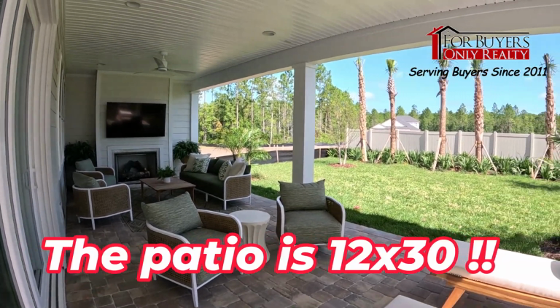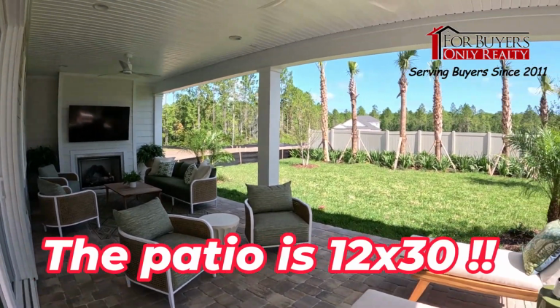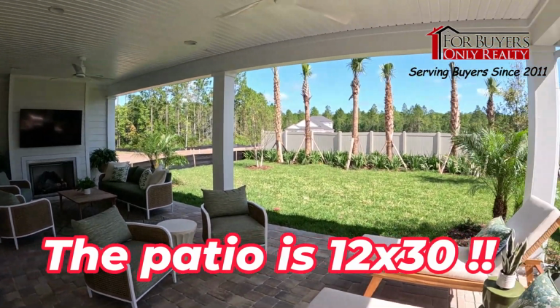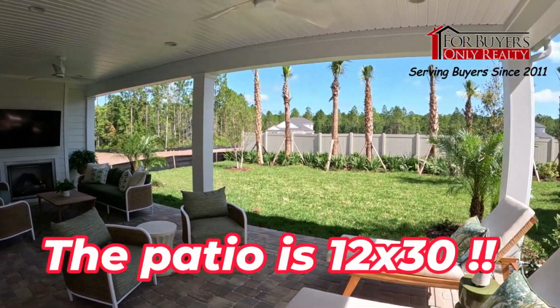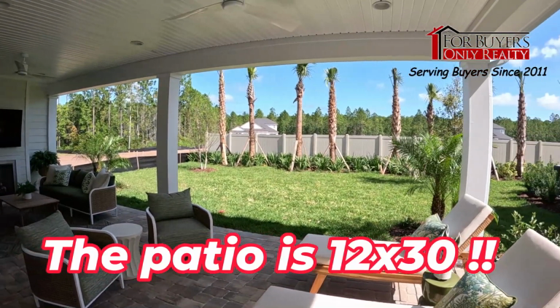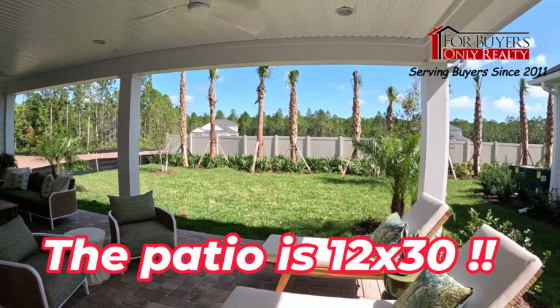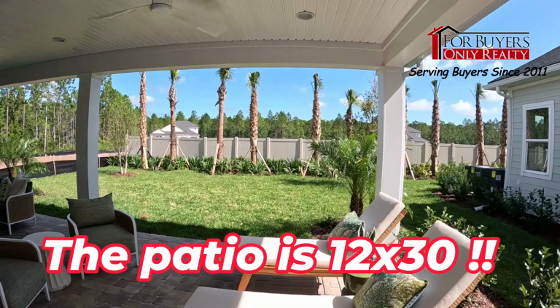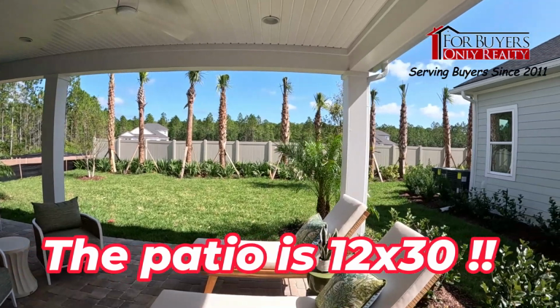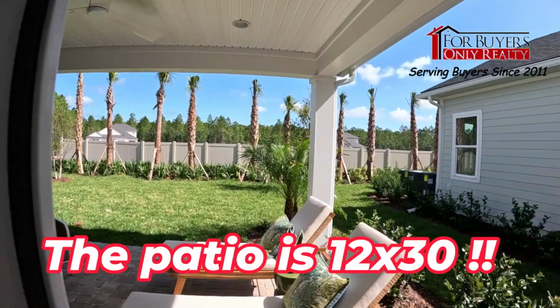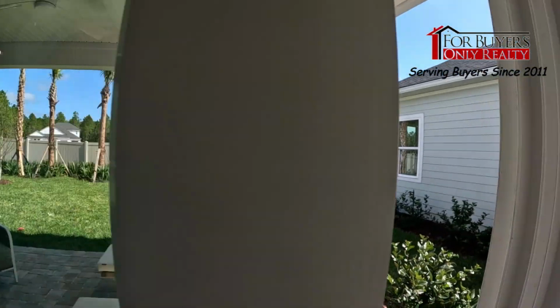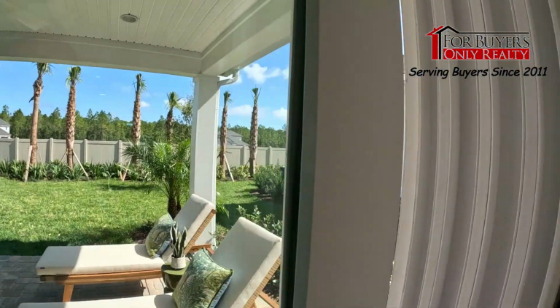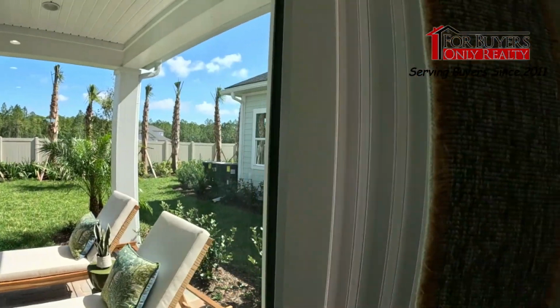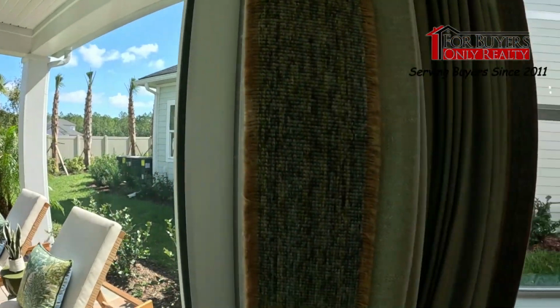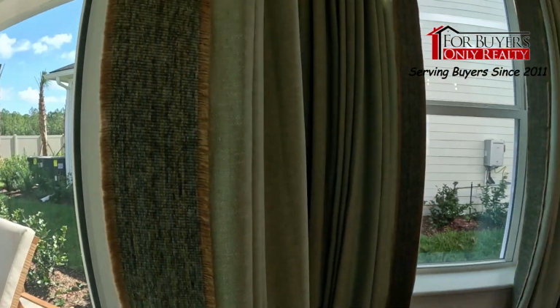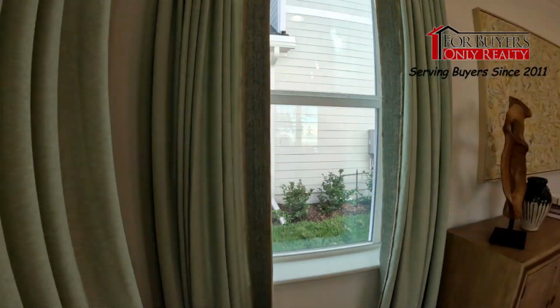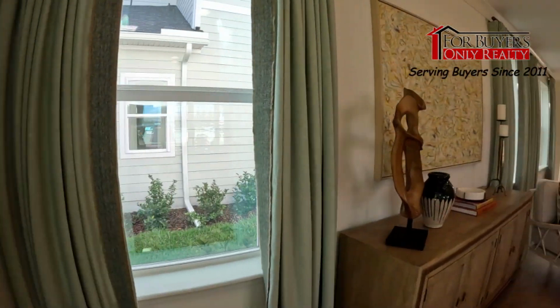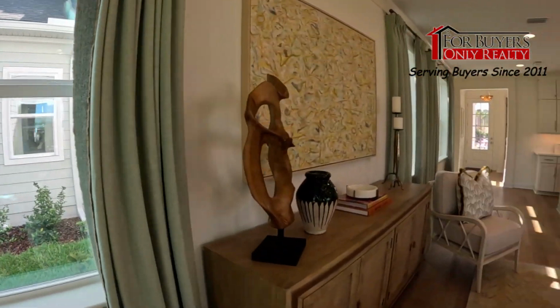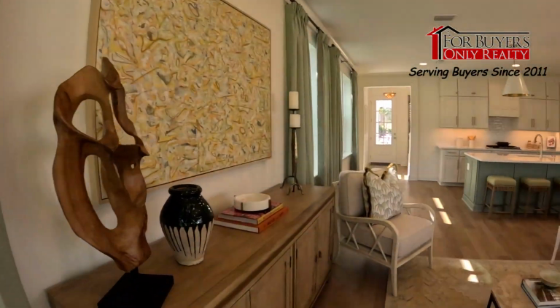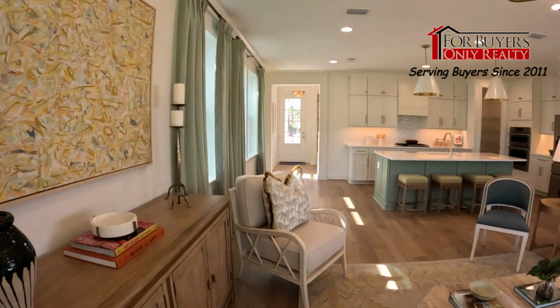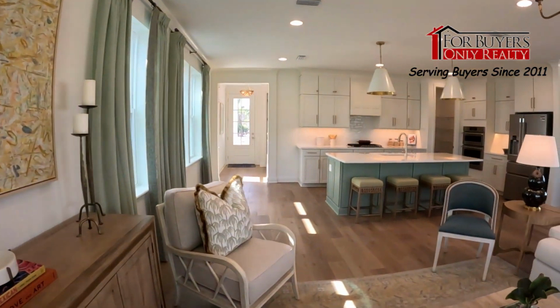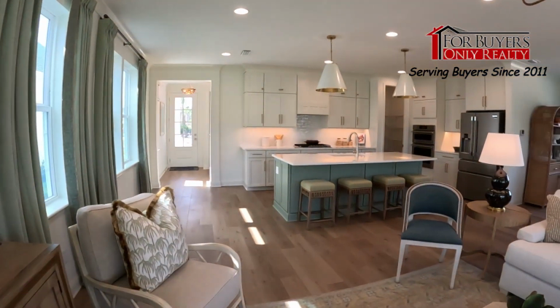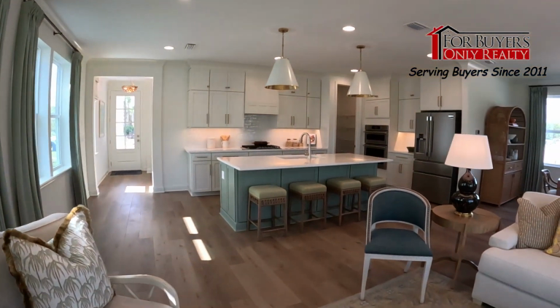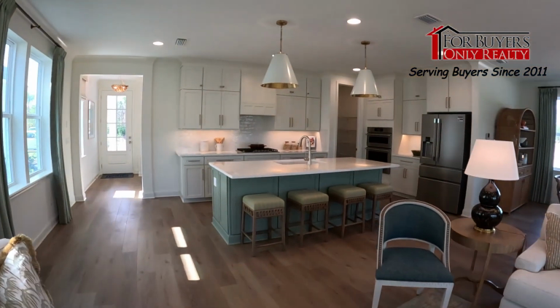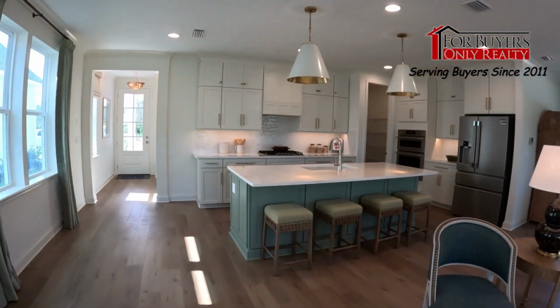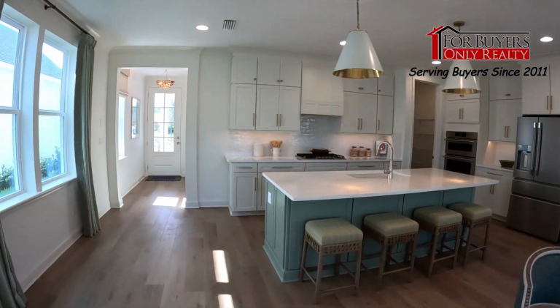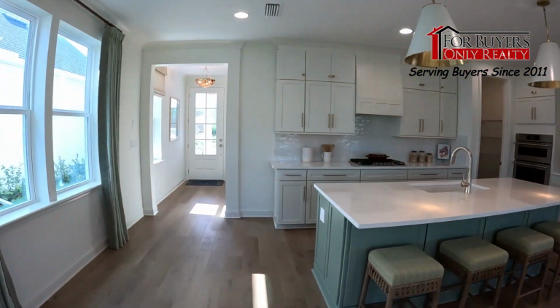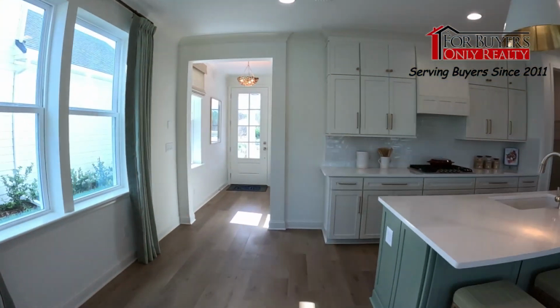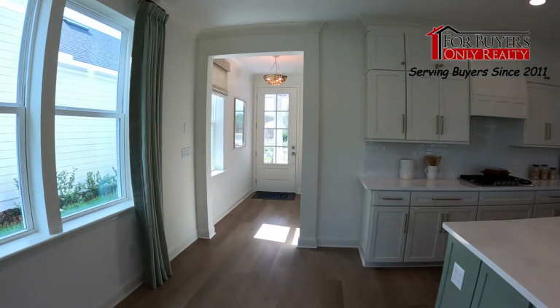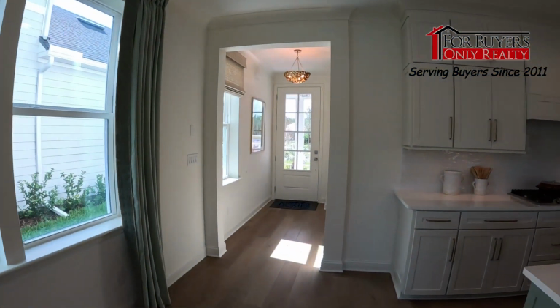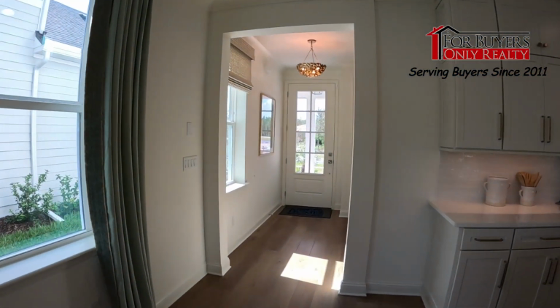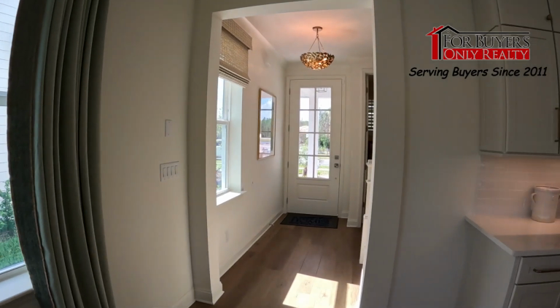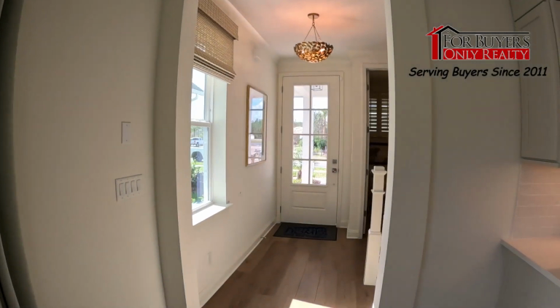Wow, this is a beautiful lot as well. It backs up to other homes, but you can imagine this on a water lot or a preserve lot — amazing. Let's go upstairs and check out the upstairs.